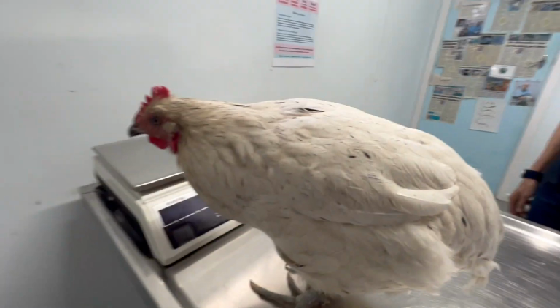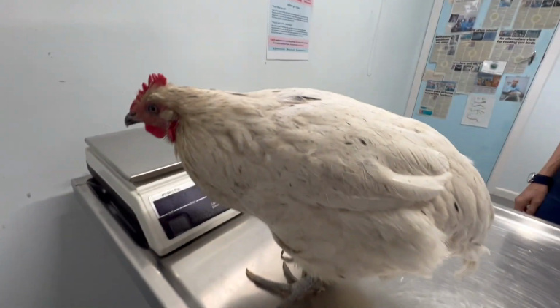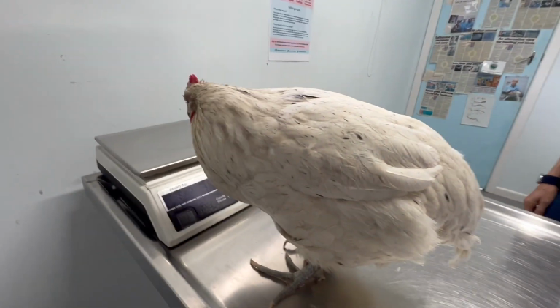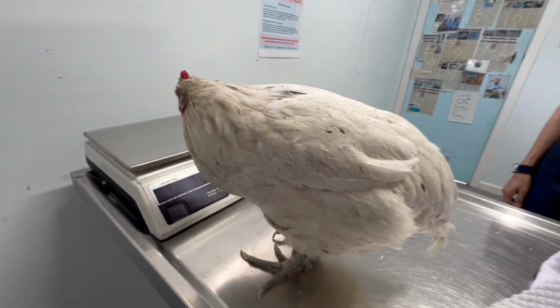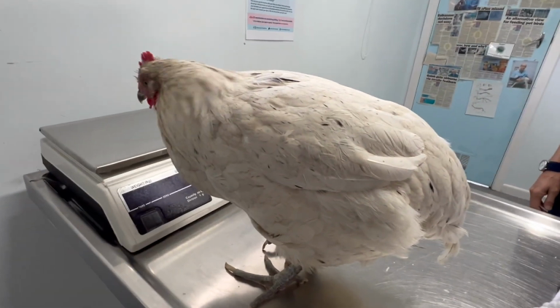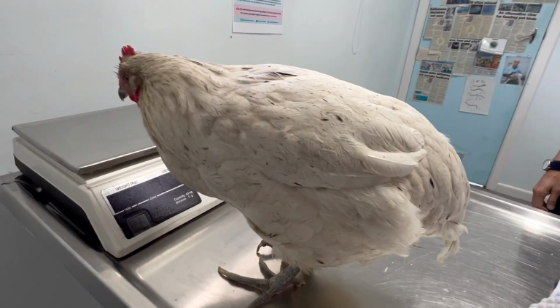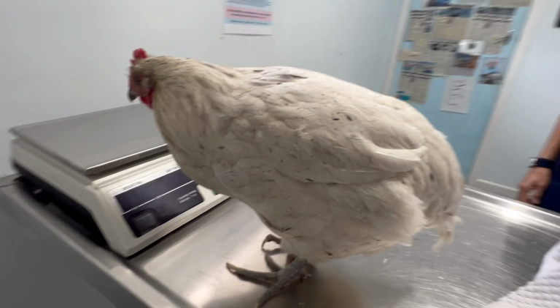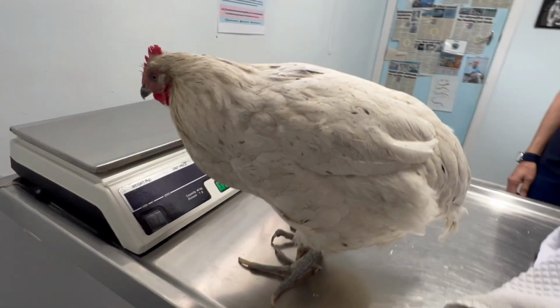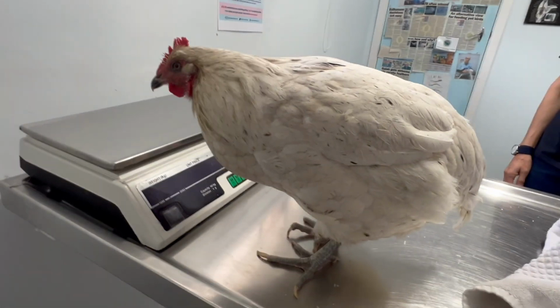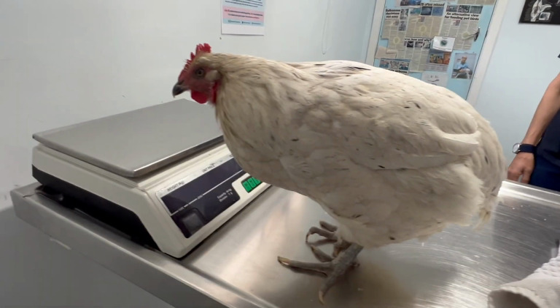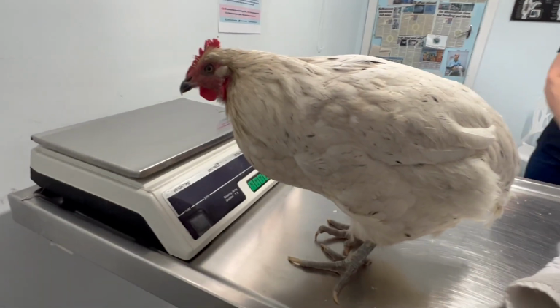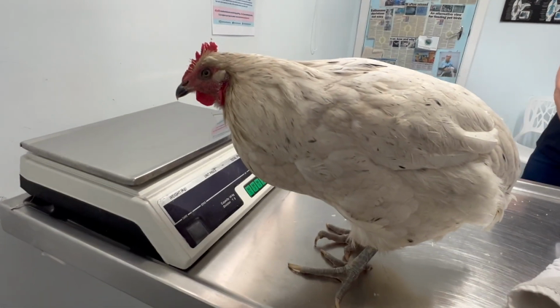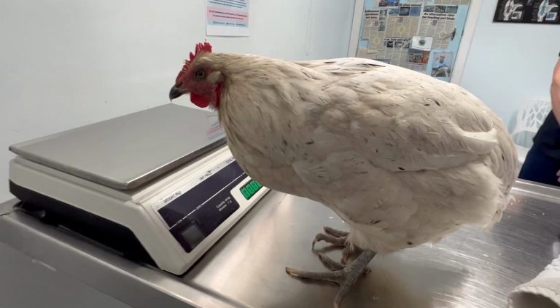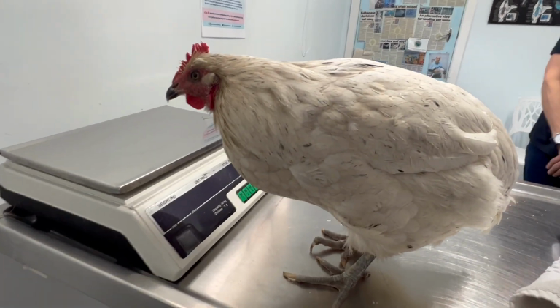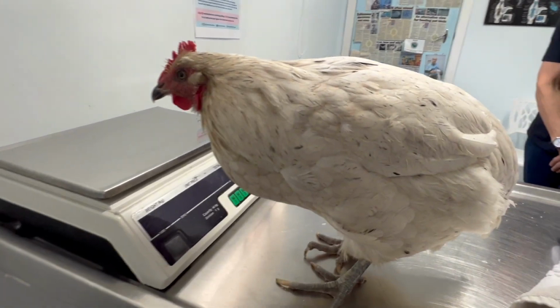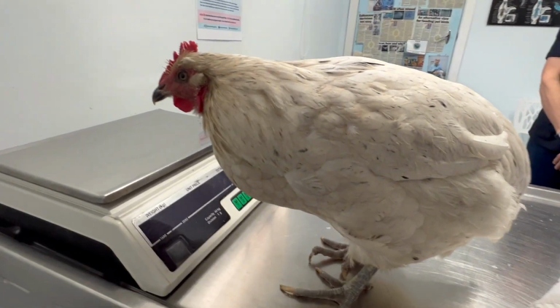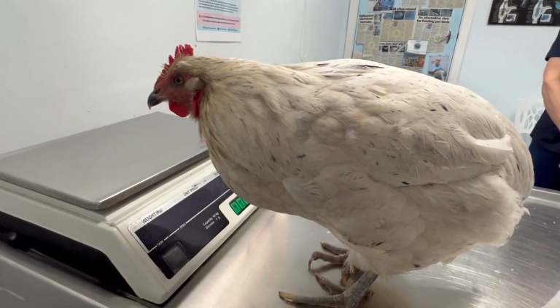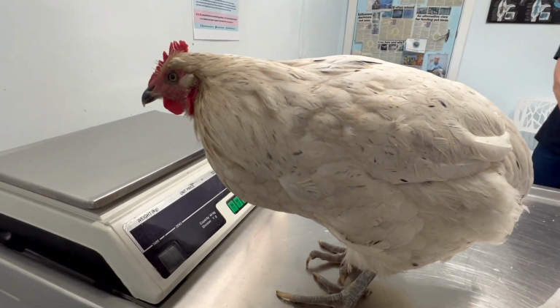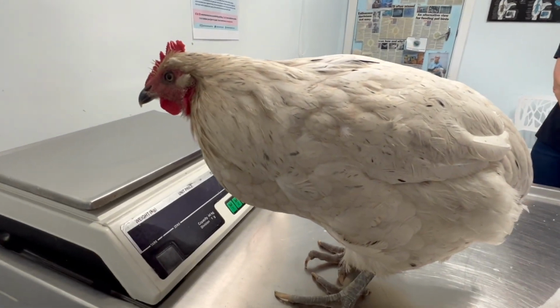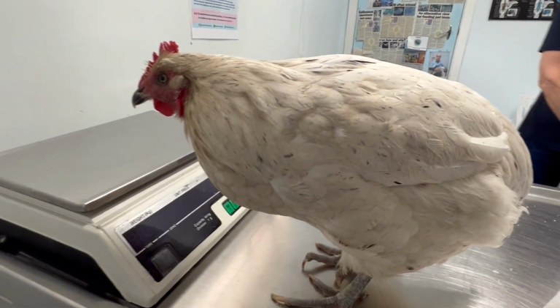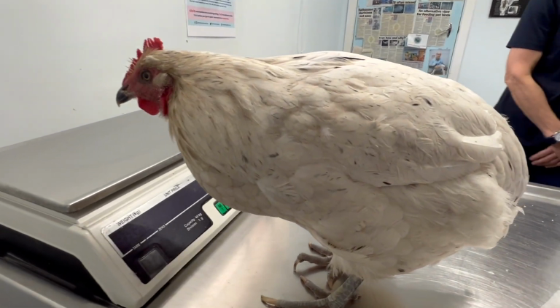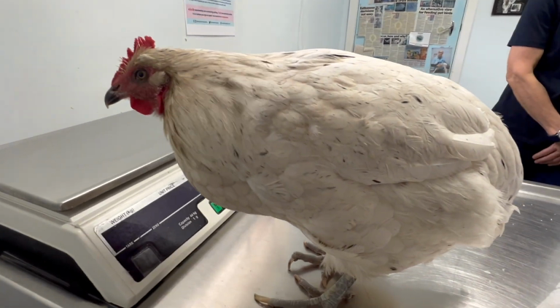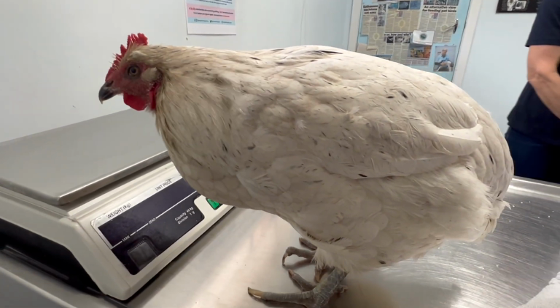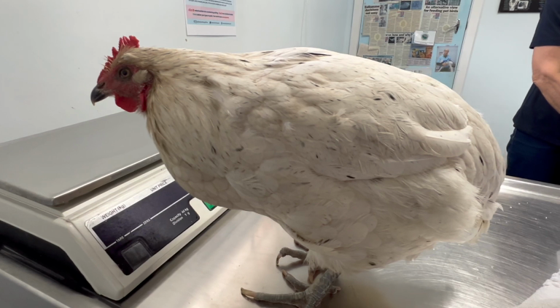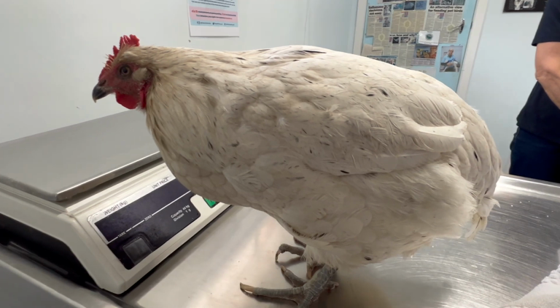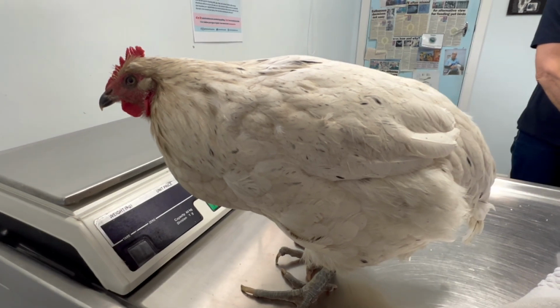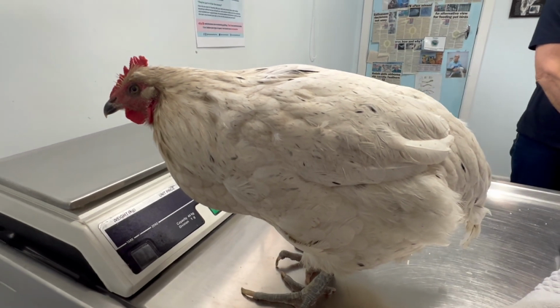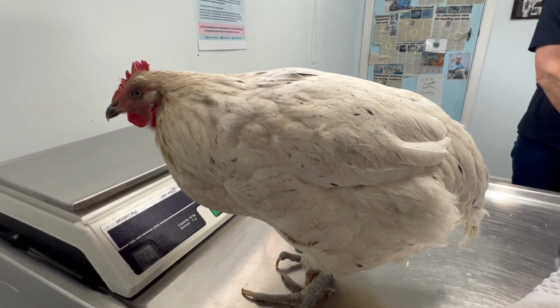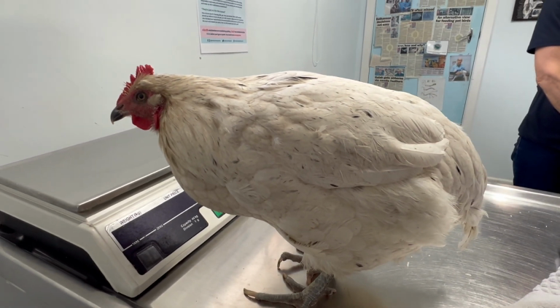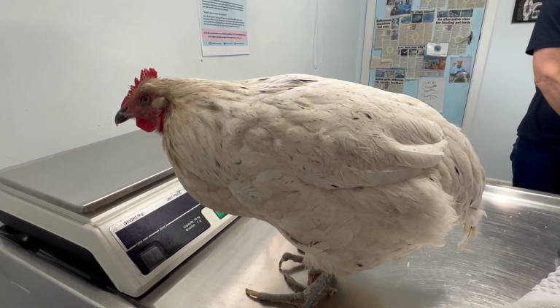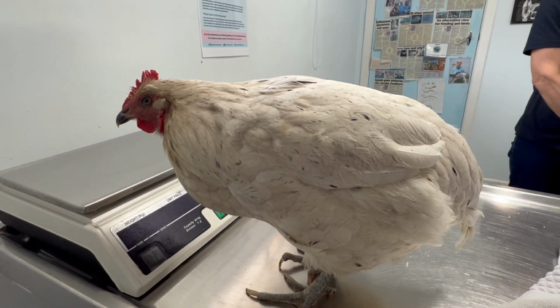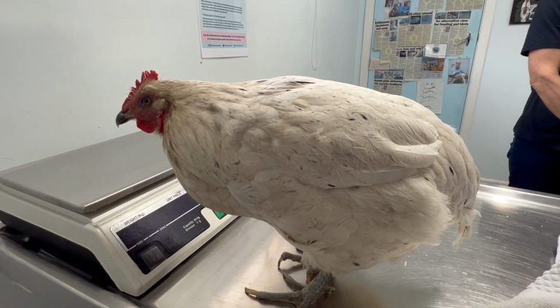So we're running bloods on a chicken with heart failure. How long does it take to get results for something like that? Results take approximately seven minutes, so it's not too long. The owner's waiting.